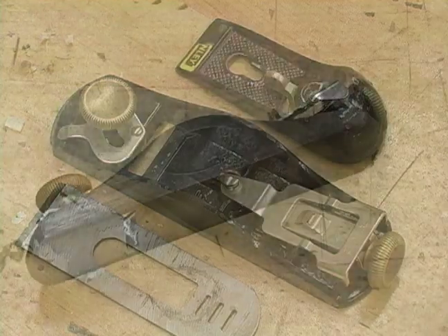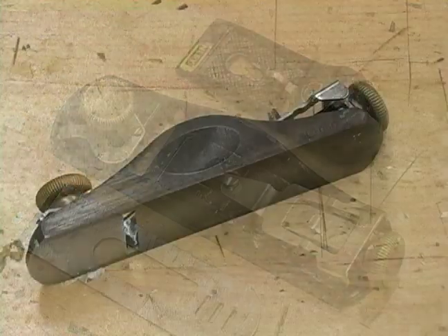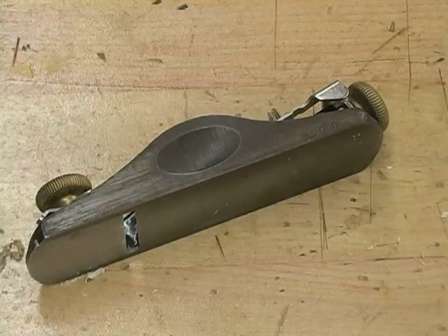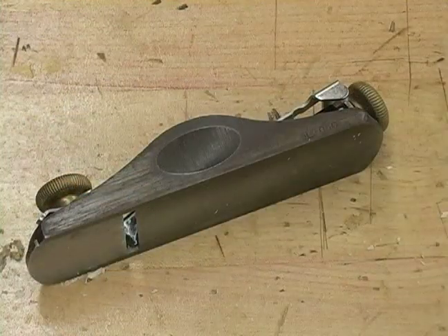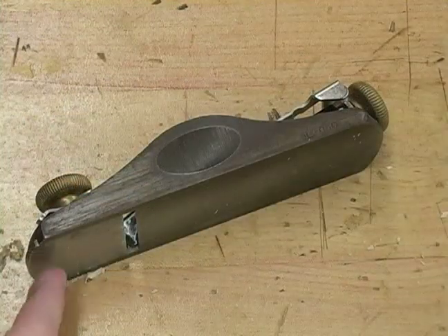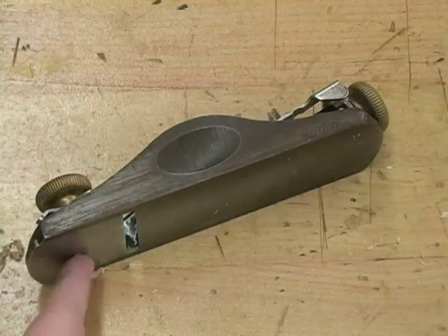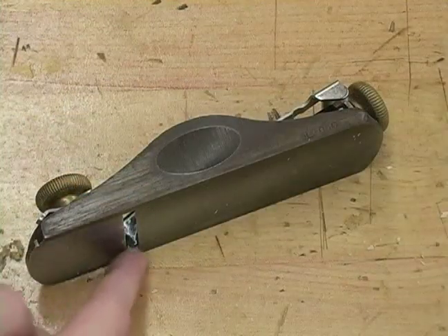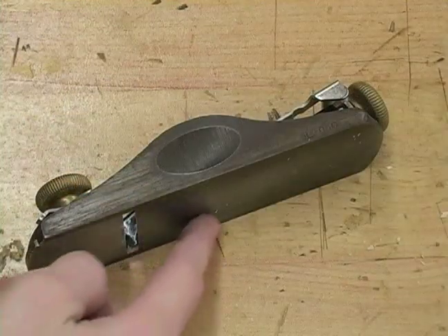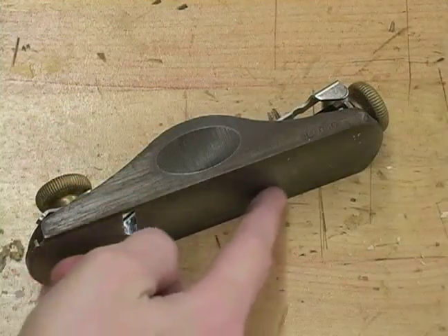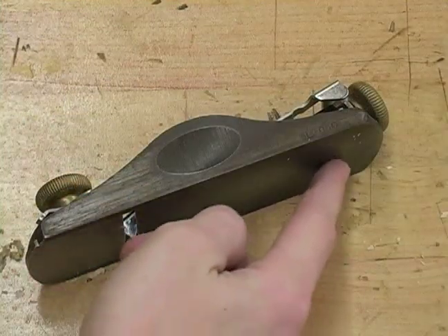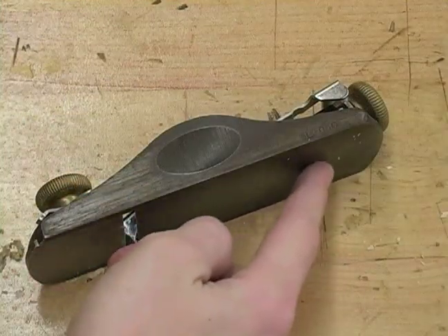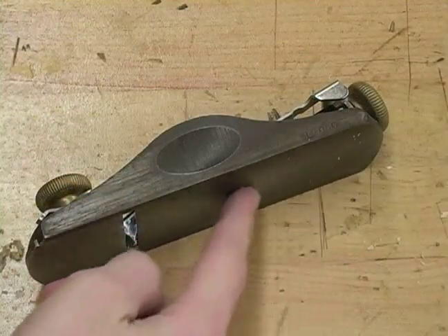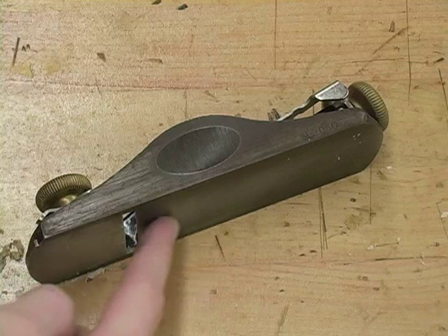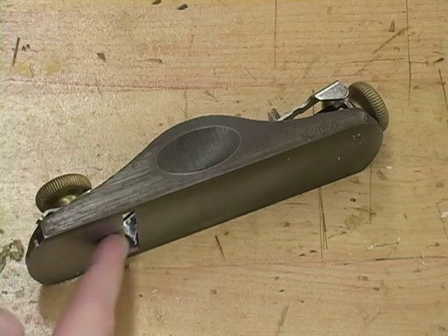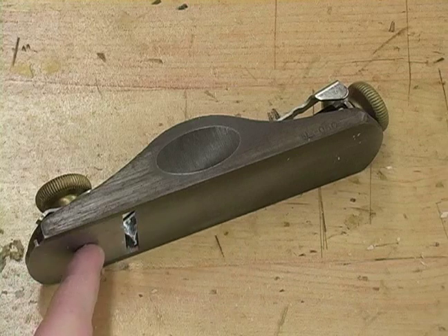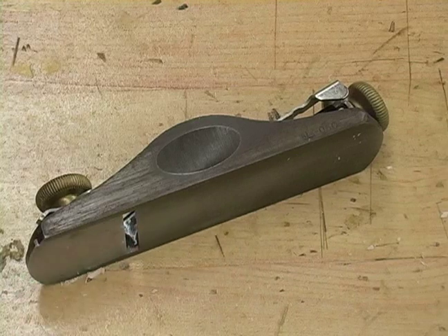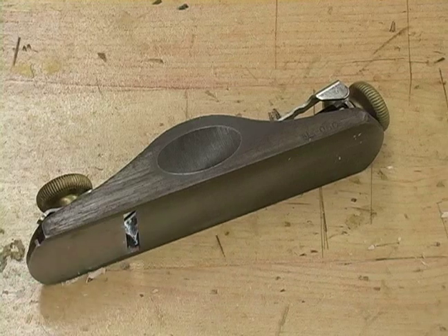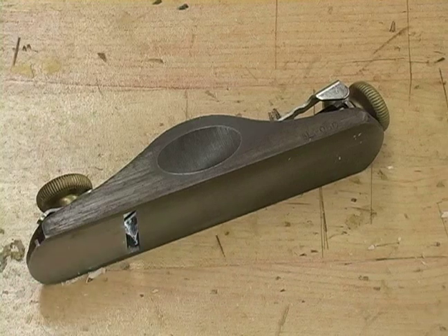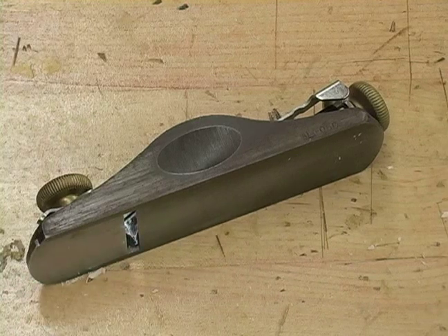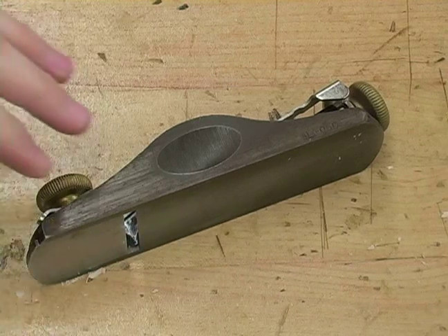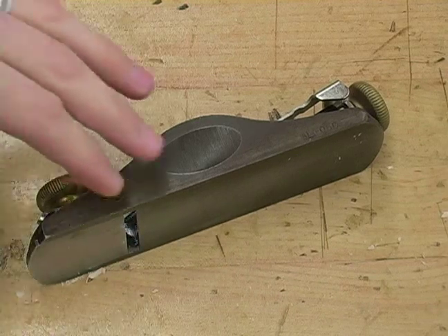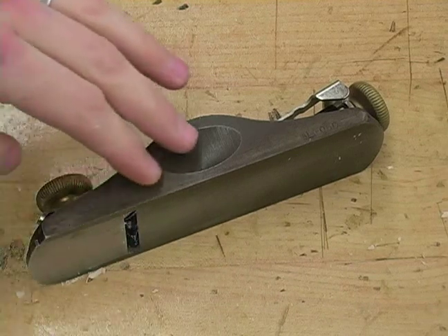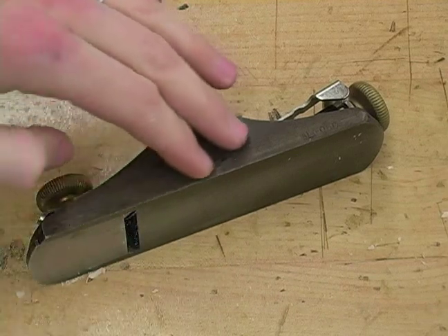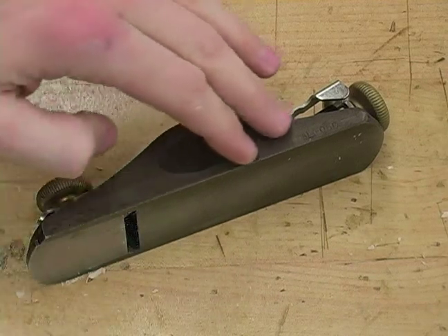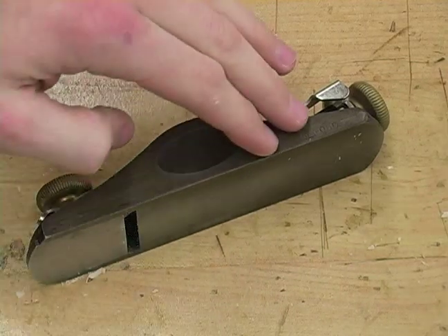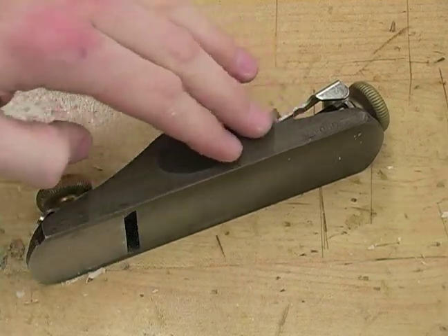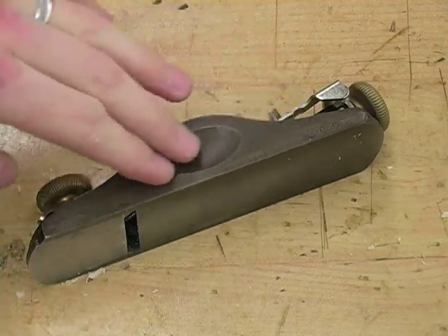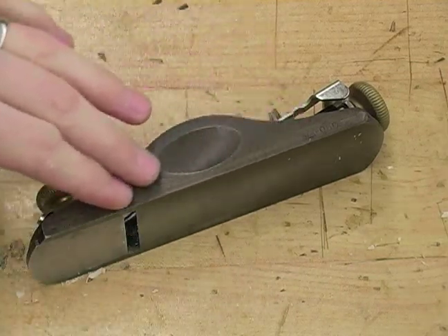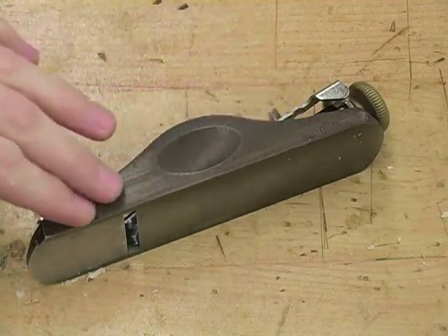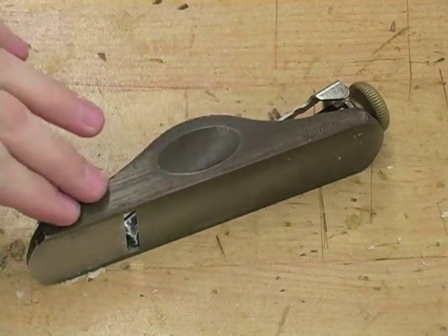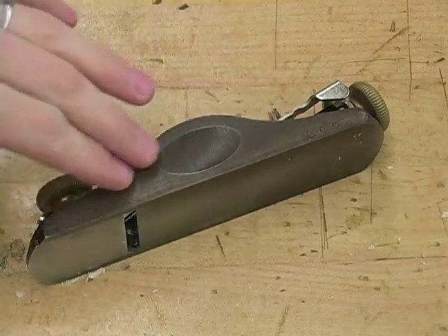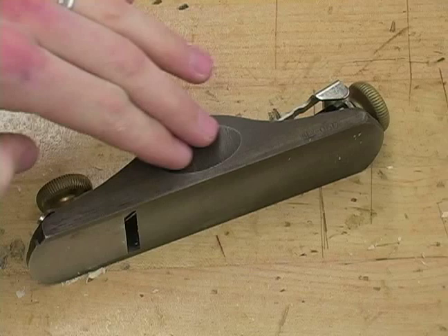The base of our block plane is called the sole, and the large portion of our block plane is called the body.